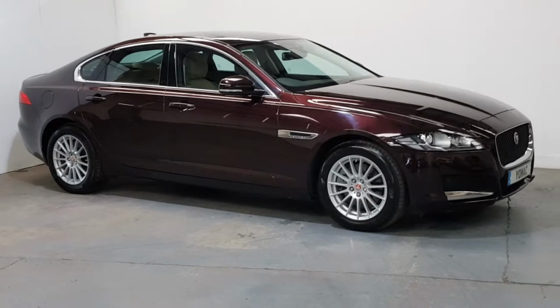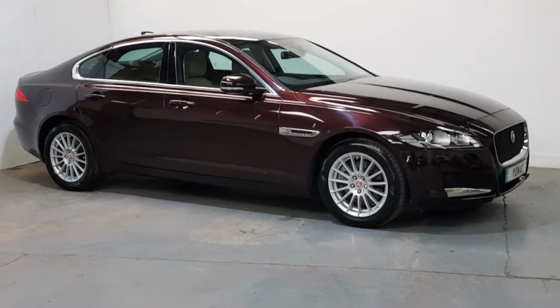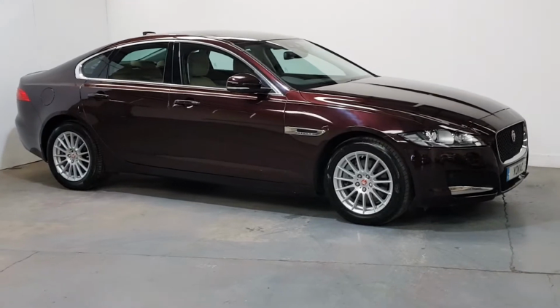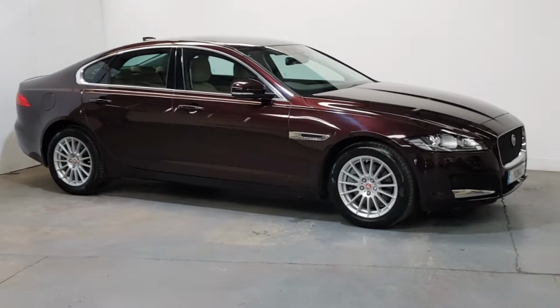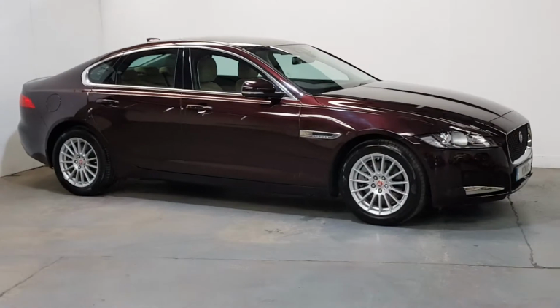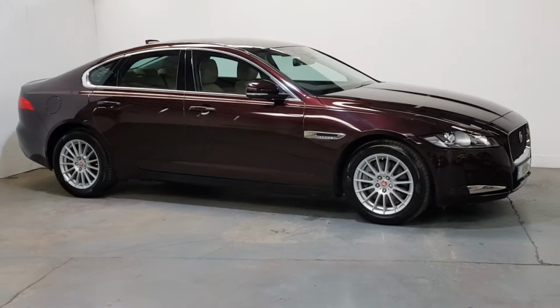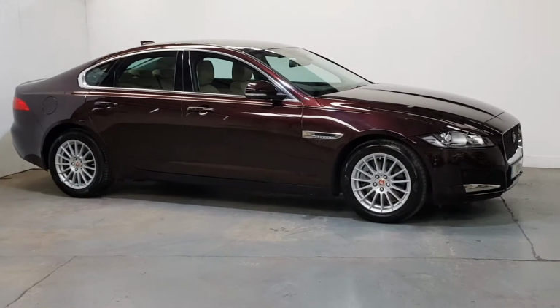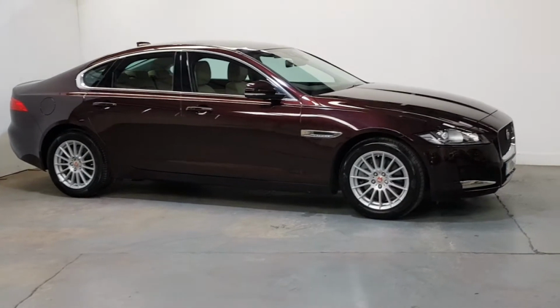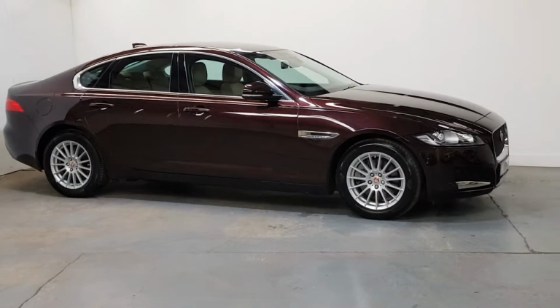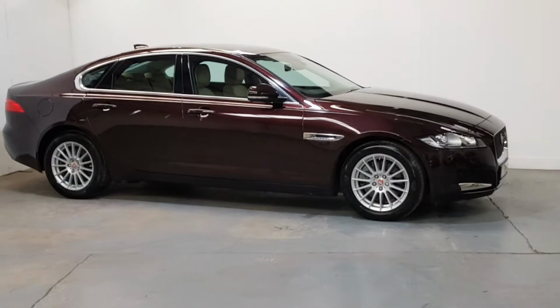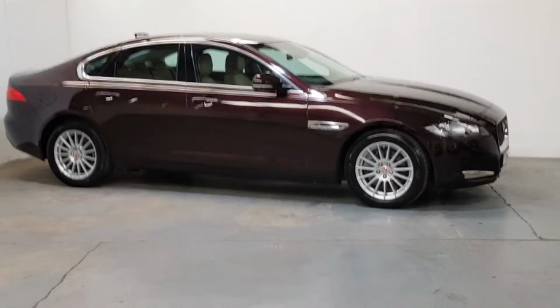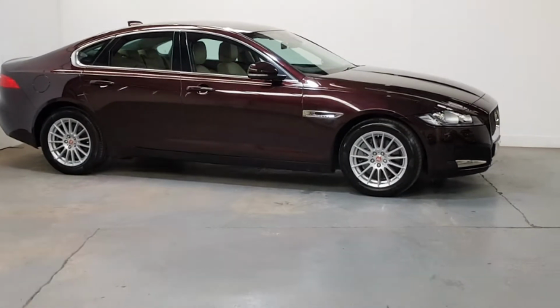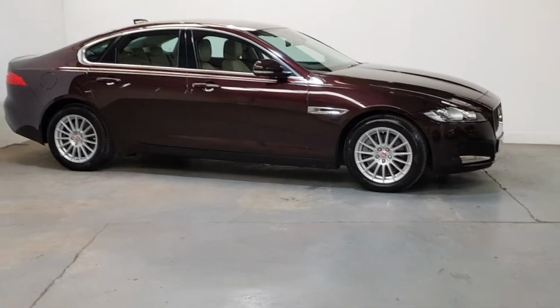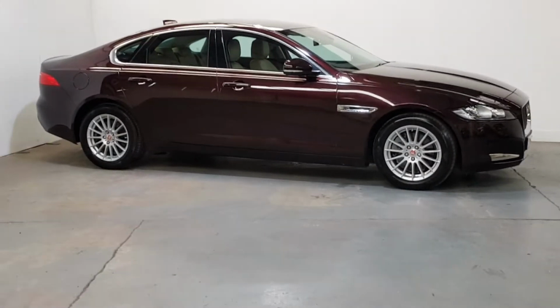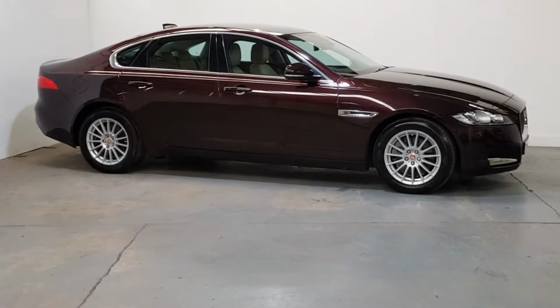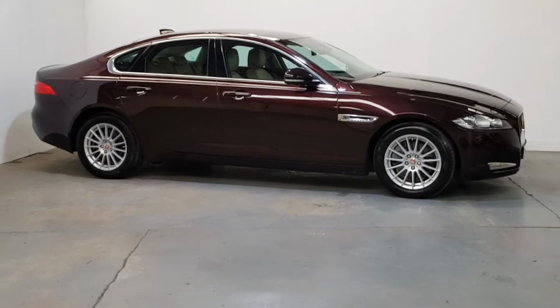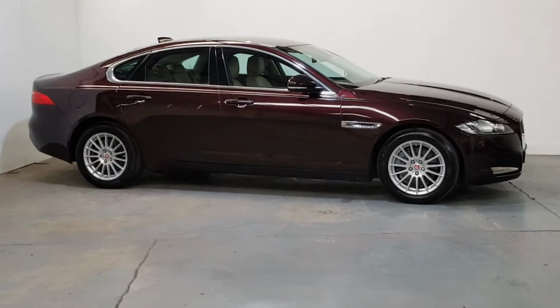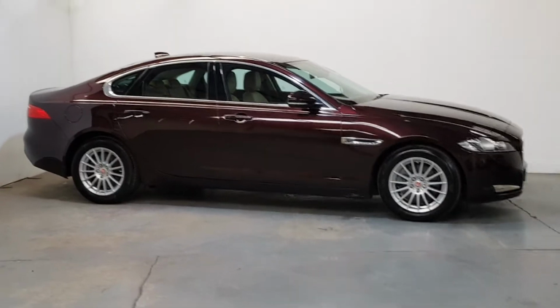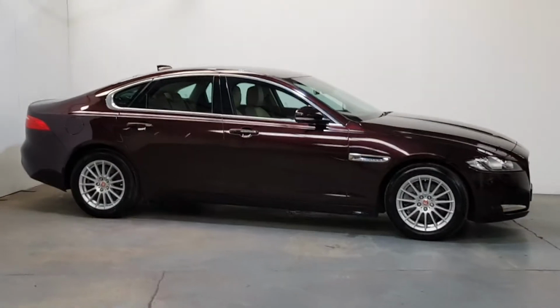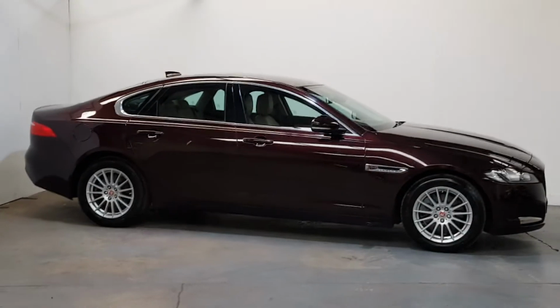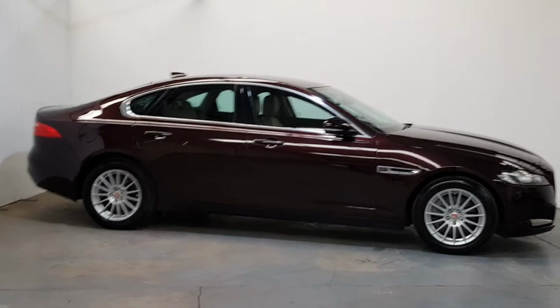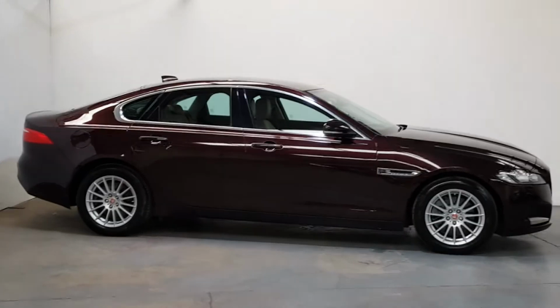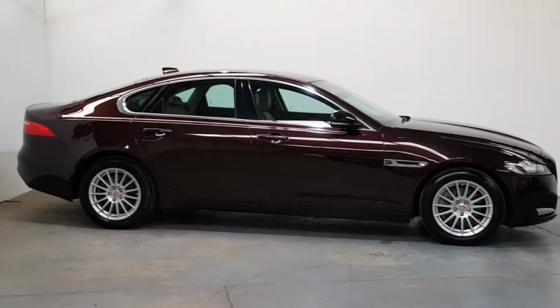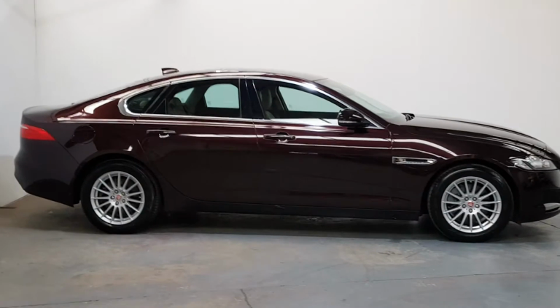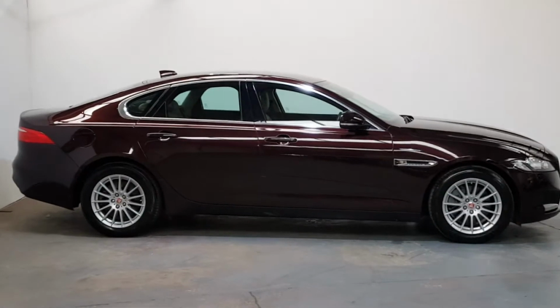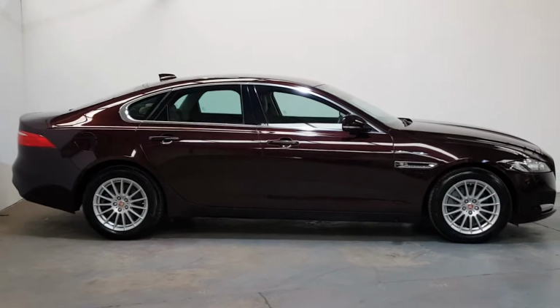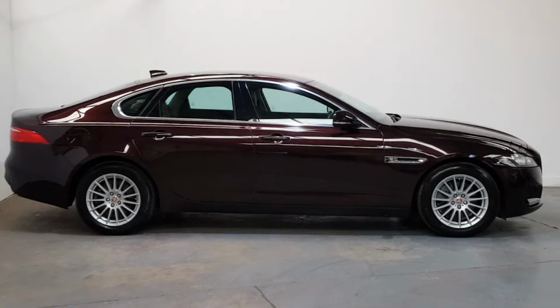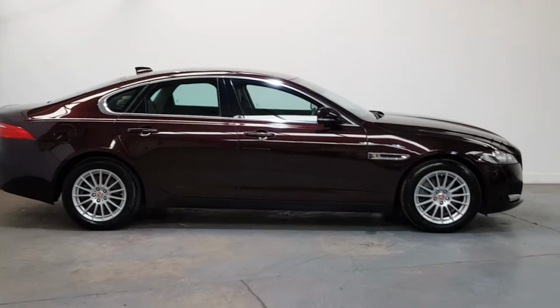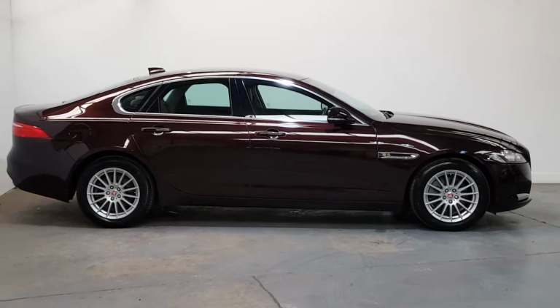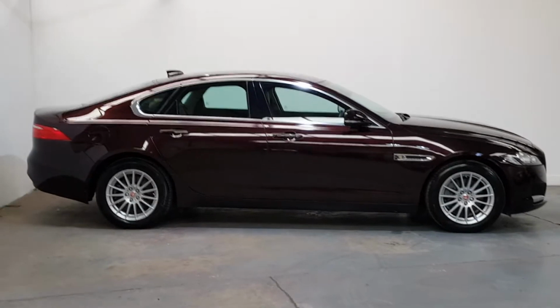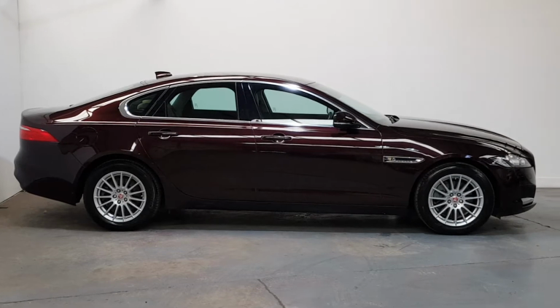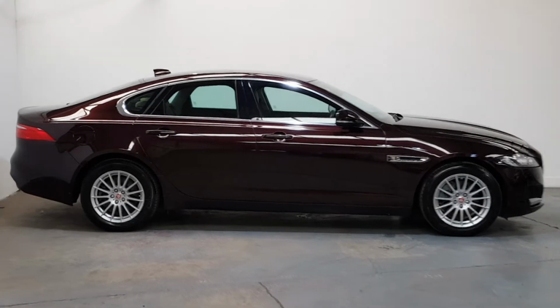Lovely metallic paint, multi-spoke alloys, finished with the chrome pack on the outside. Pictures don't do this colour justice.